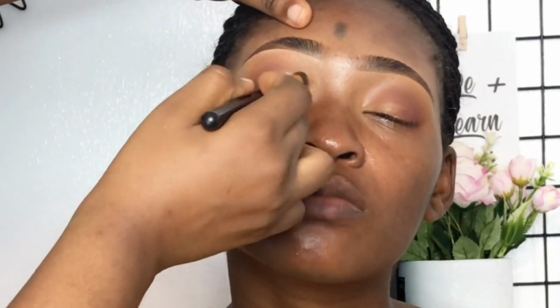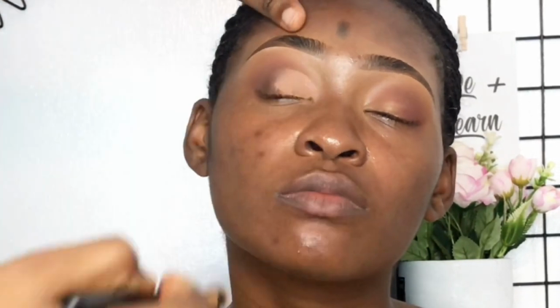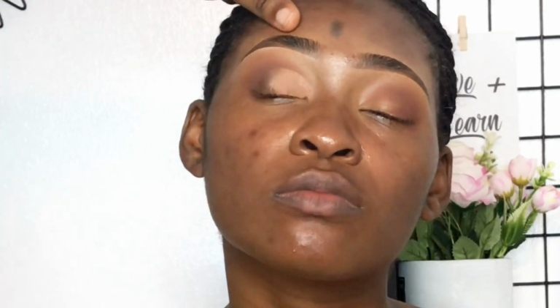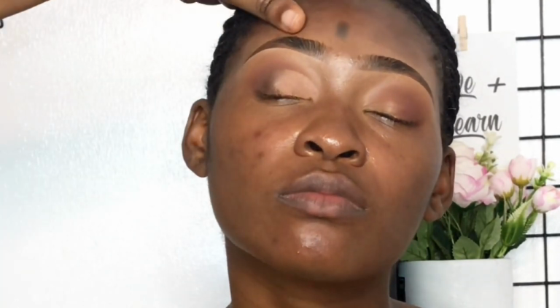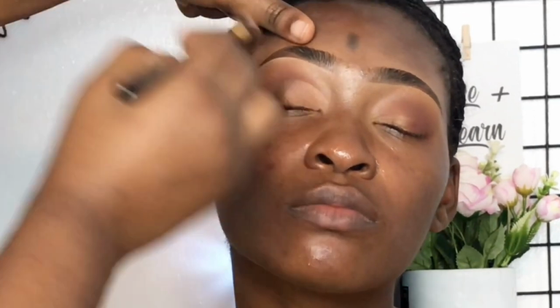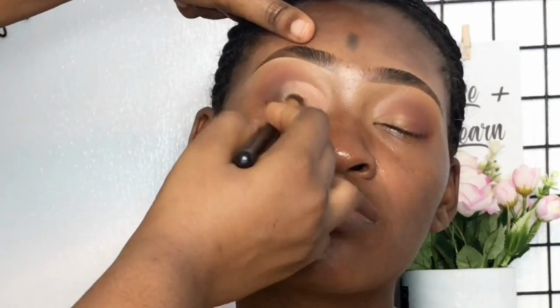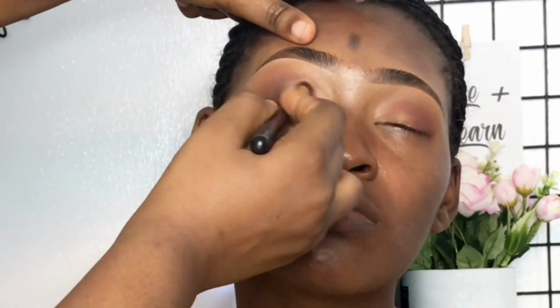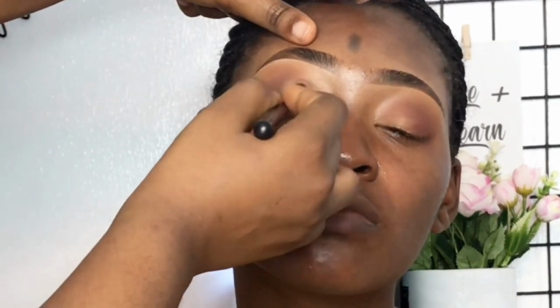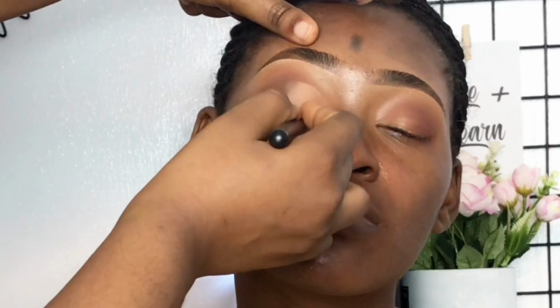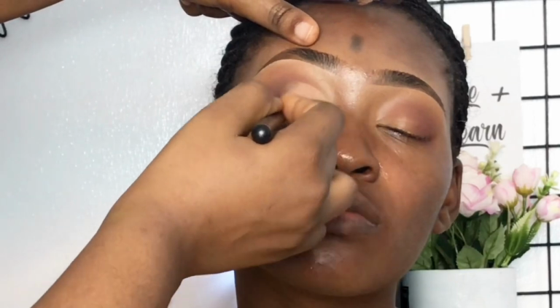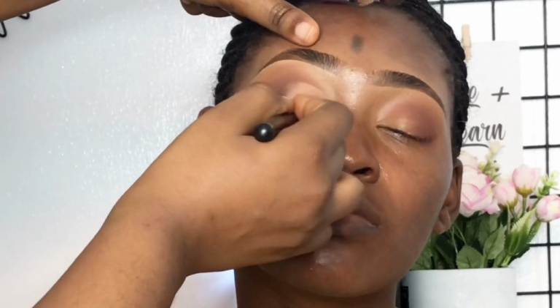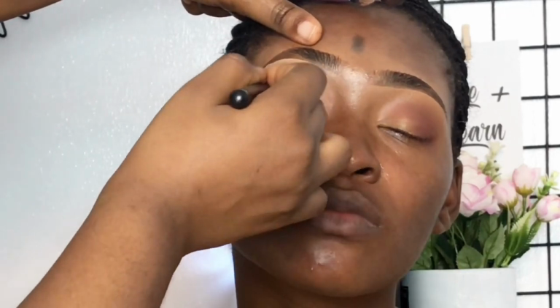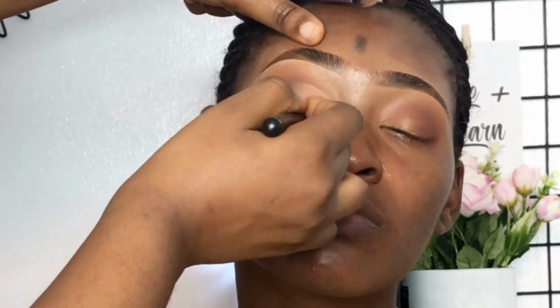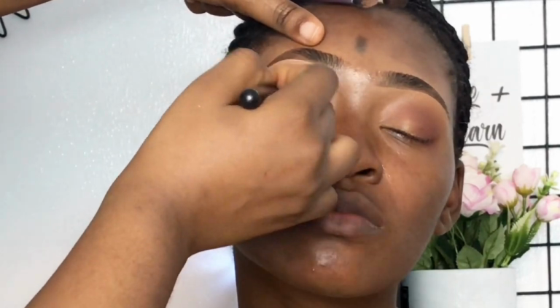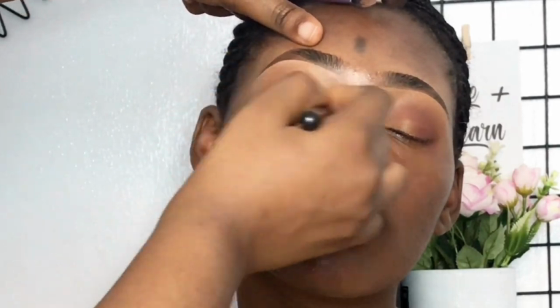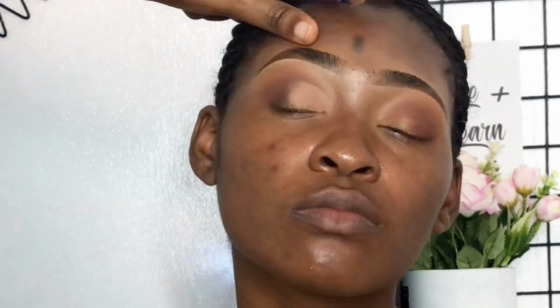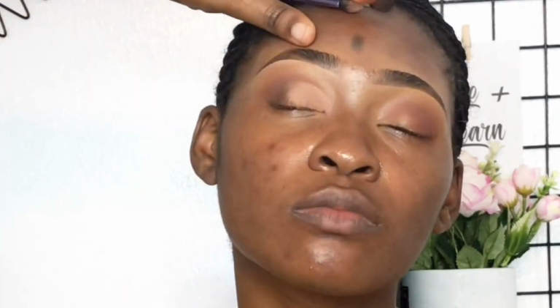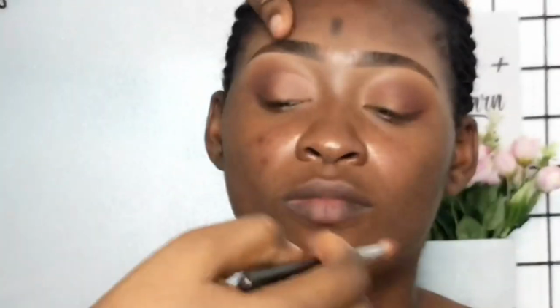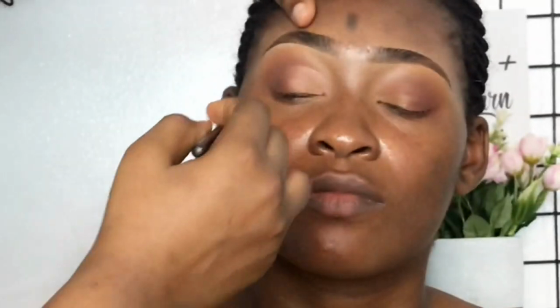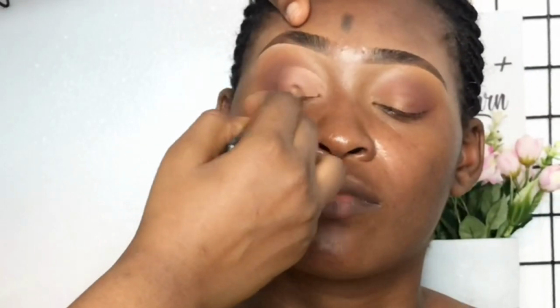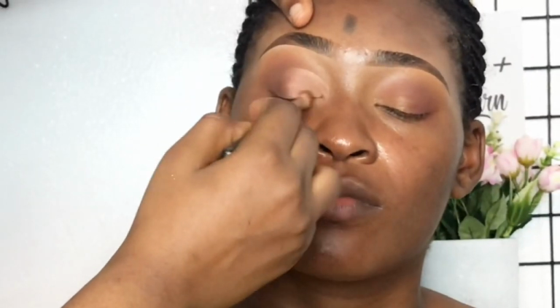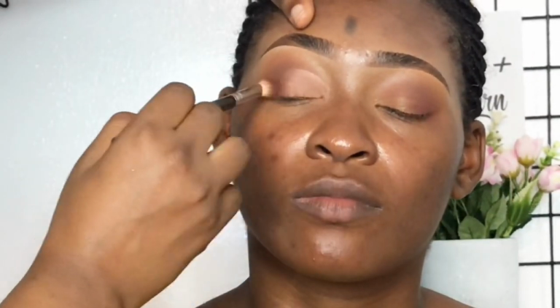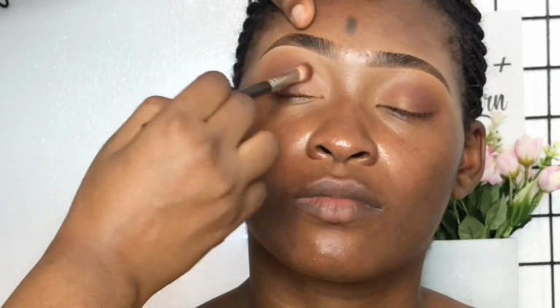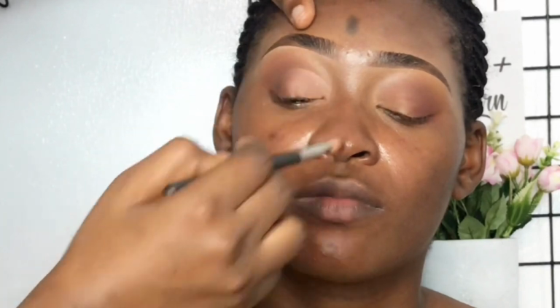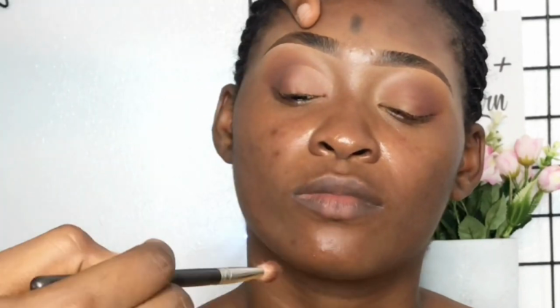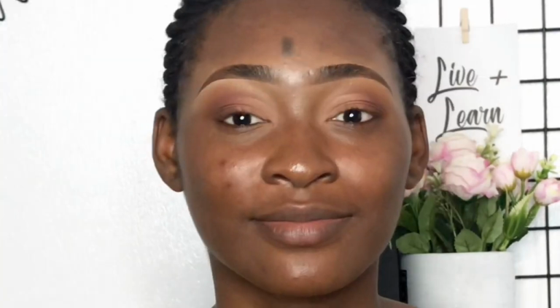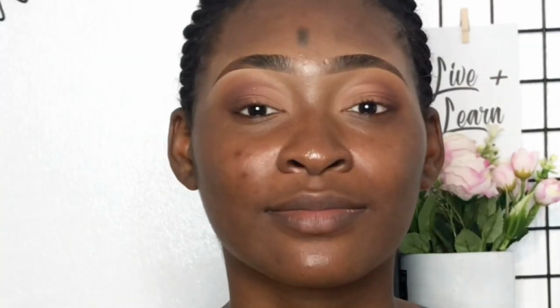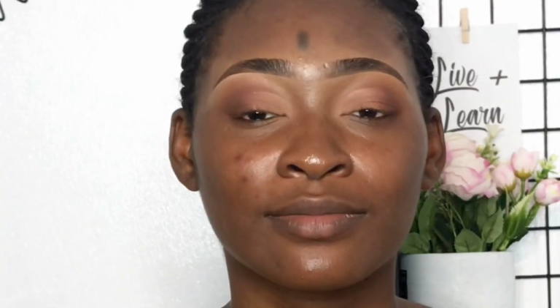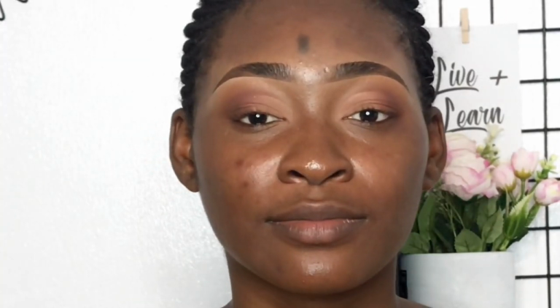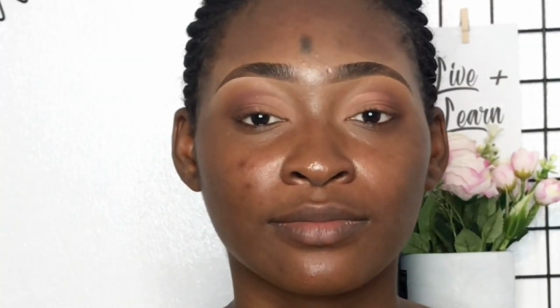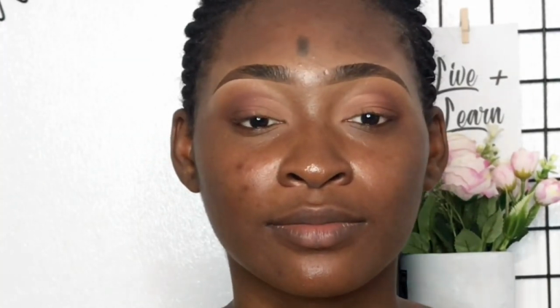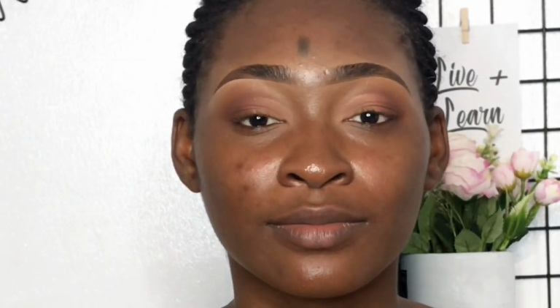Then I'm setting the concealer on the lid with a nude color from the palette using a dense eyeshadow brush from BH Cosmetics, and this is what it looks like for now.